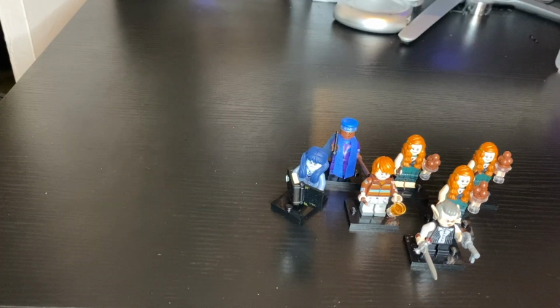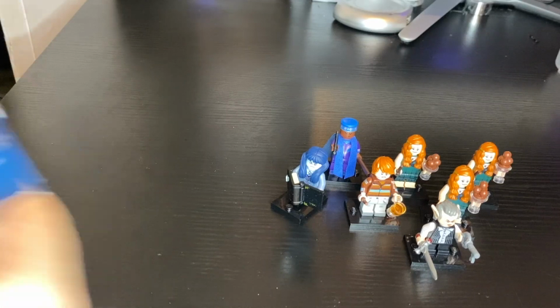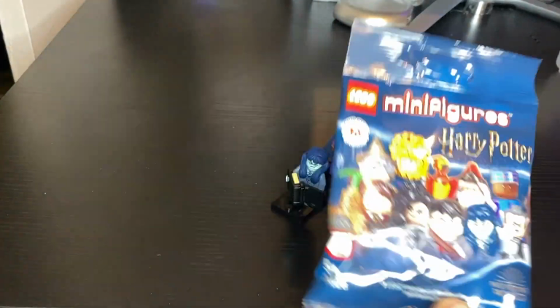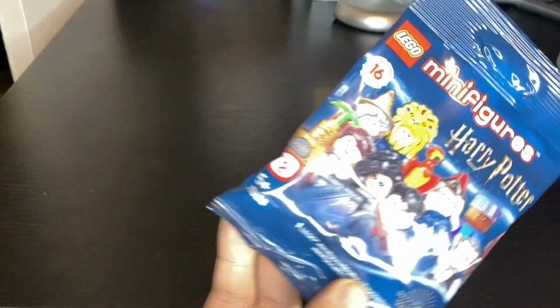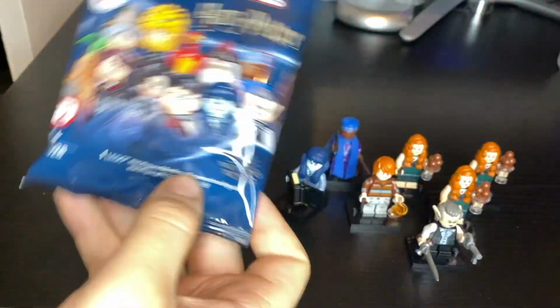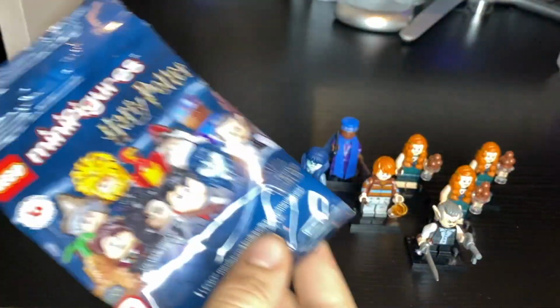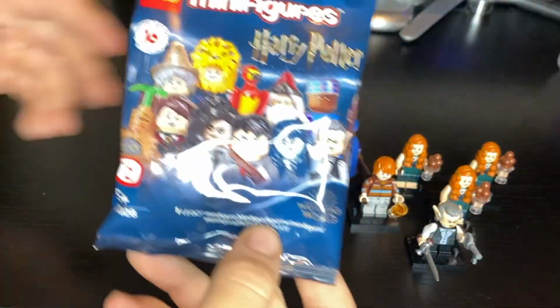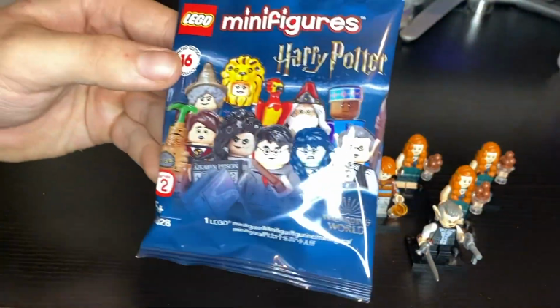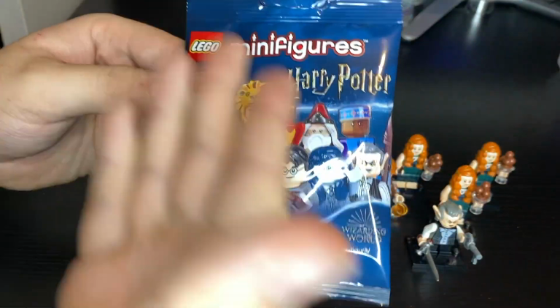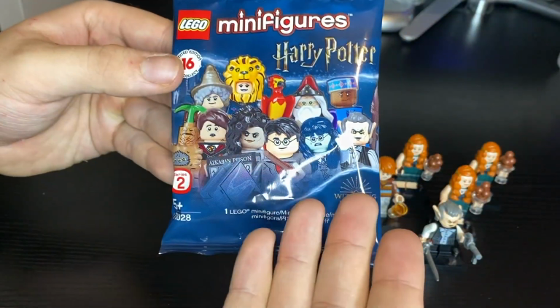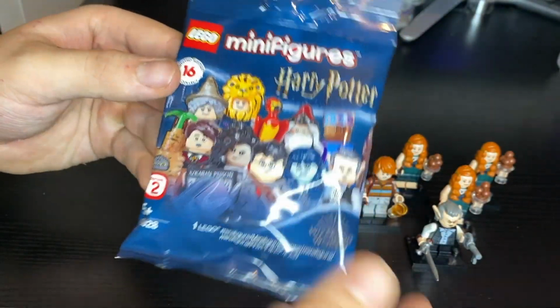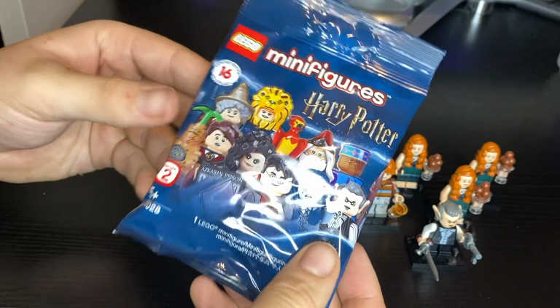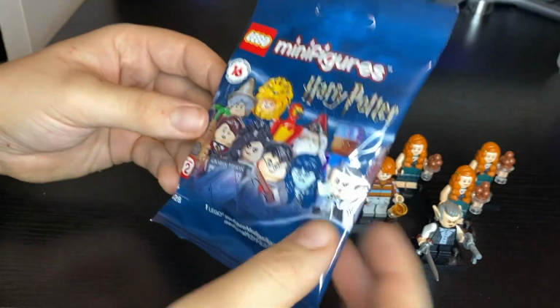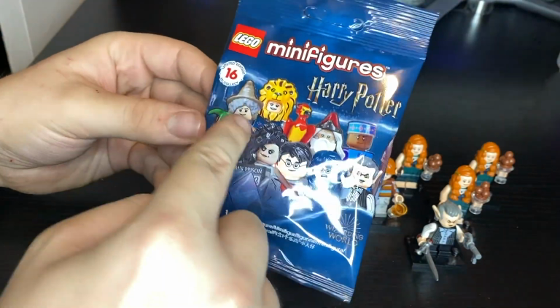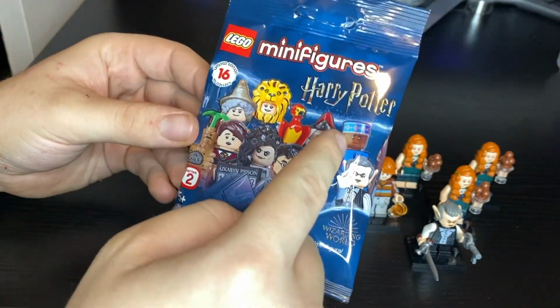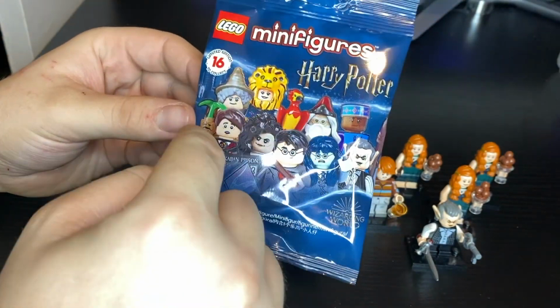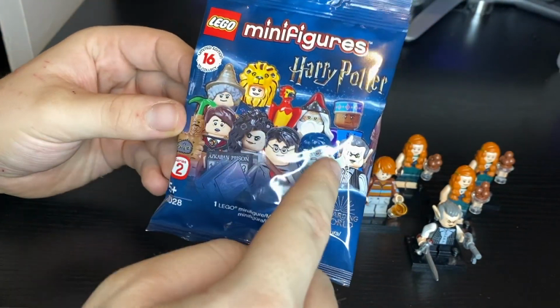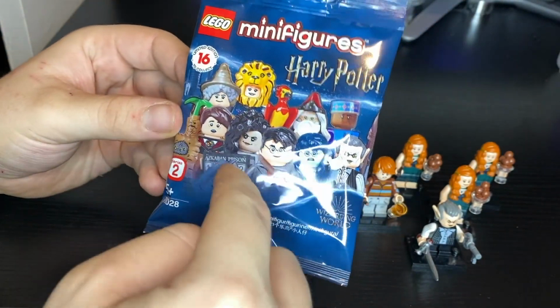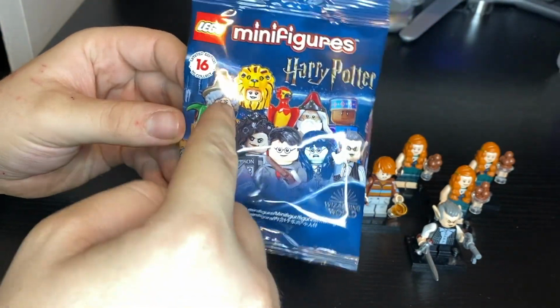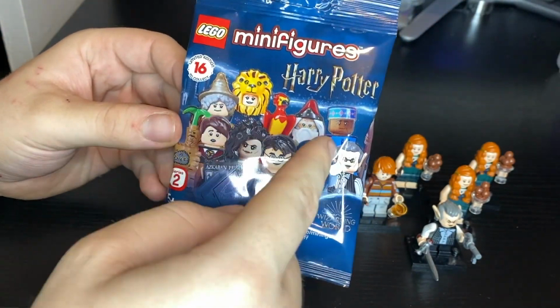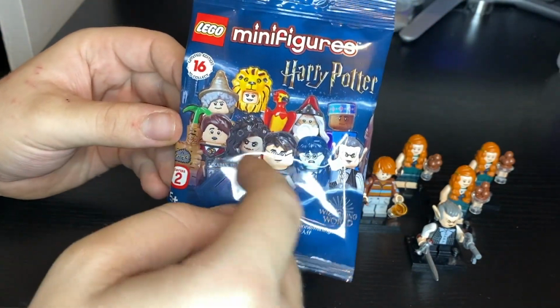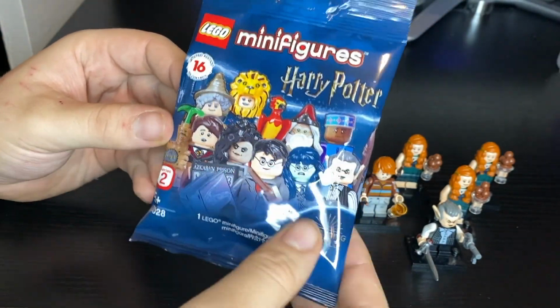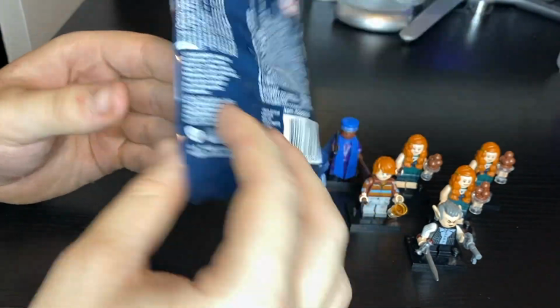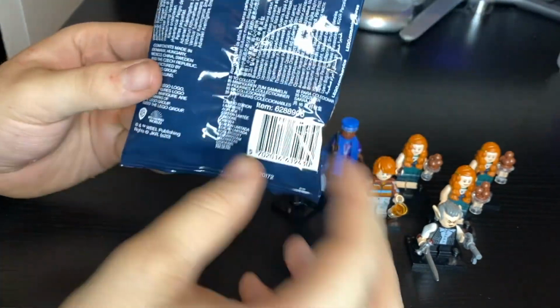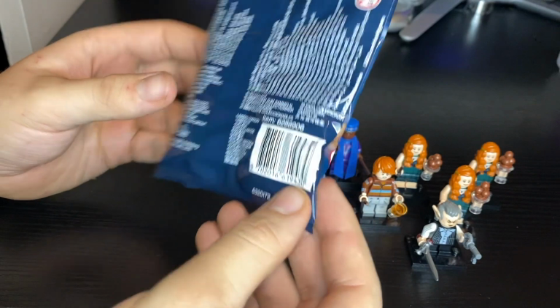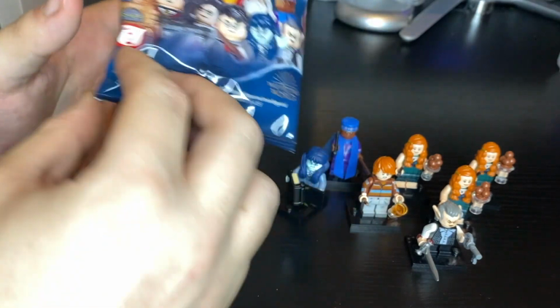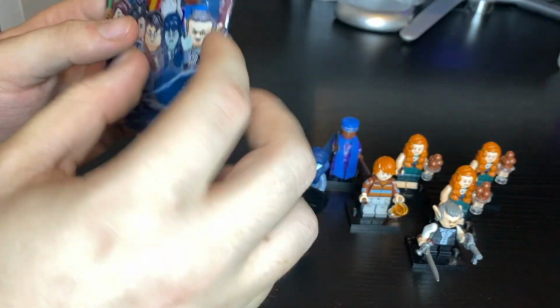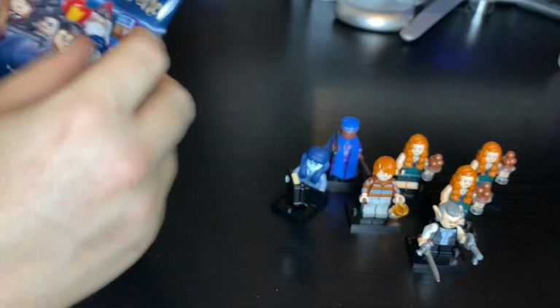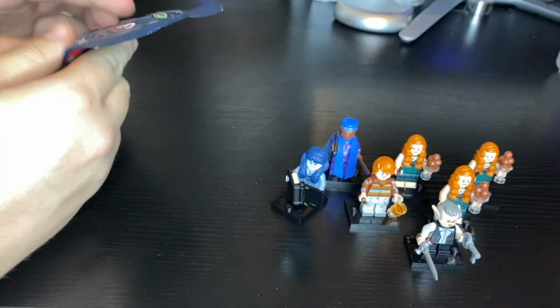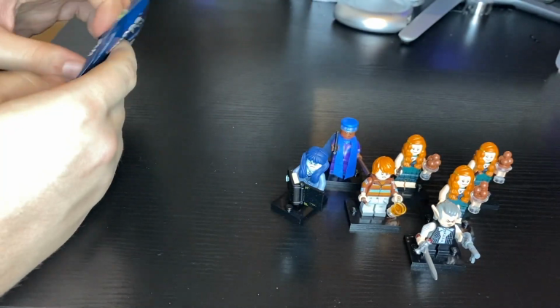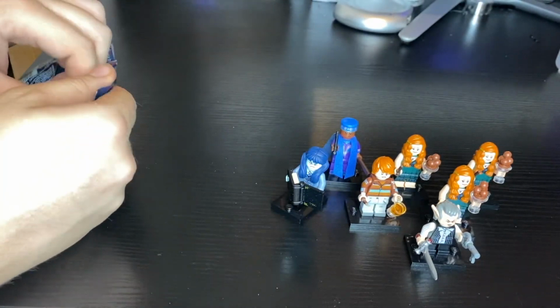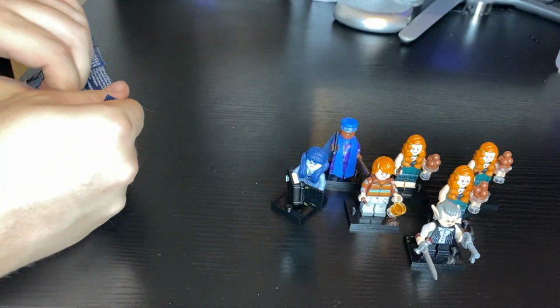Hello and welcome to the UK Wolfpack YouTube channel. My name is UK Black Wolf and today we're doing a mystery pack. Will it be this one? Will it be that one? Or will it be this one? Who knows? Well, I guess it's time to find out.